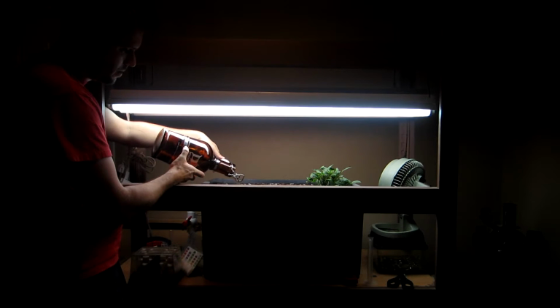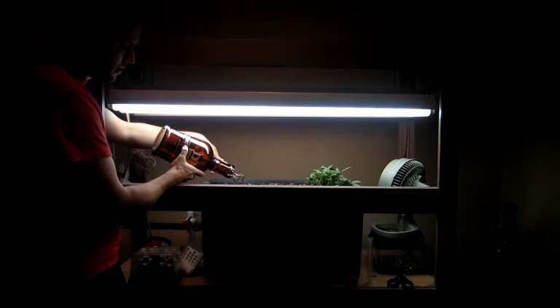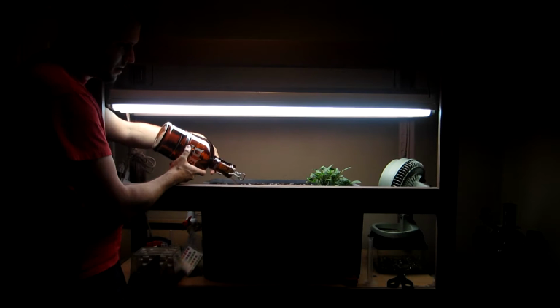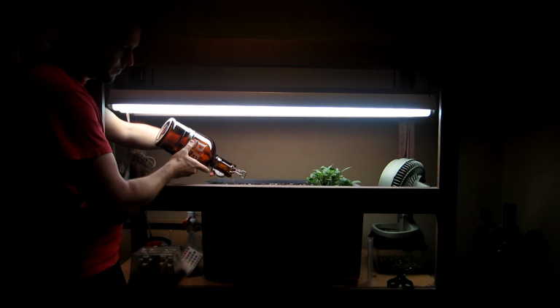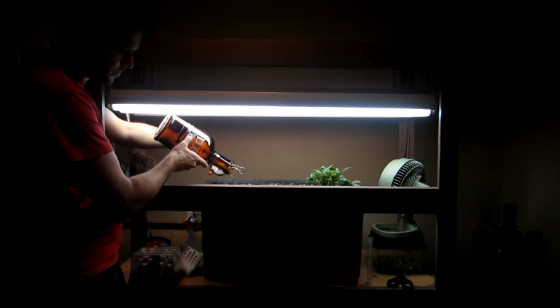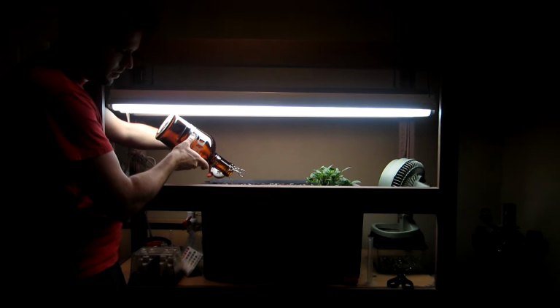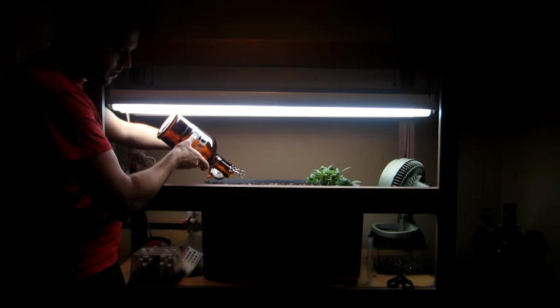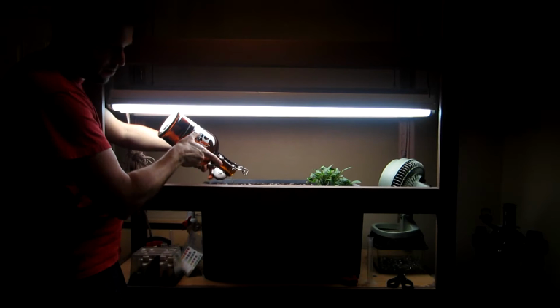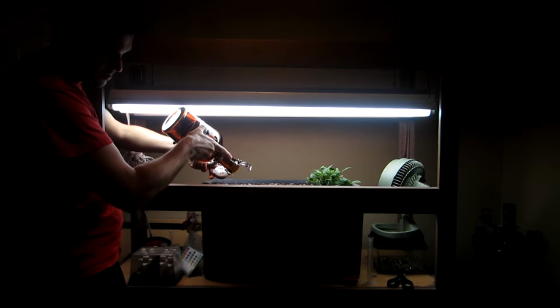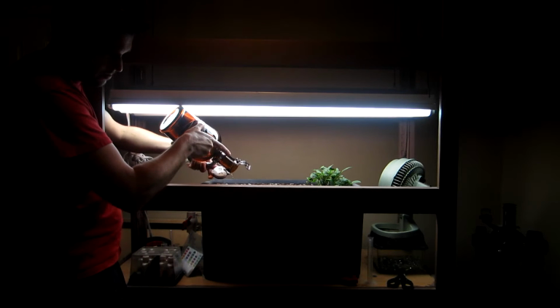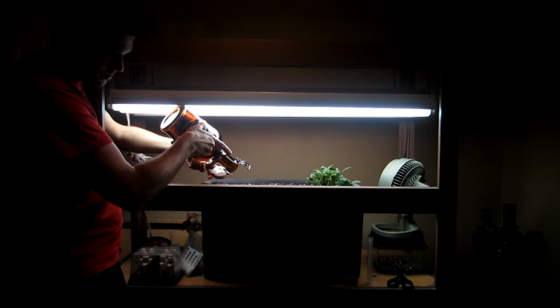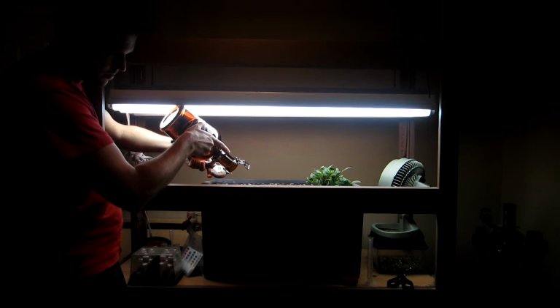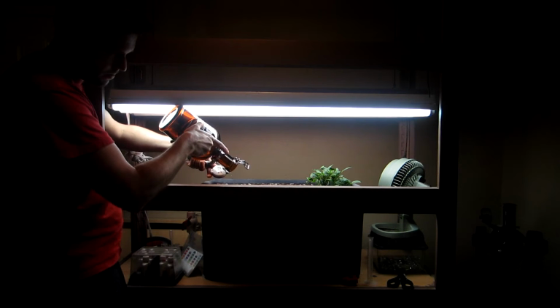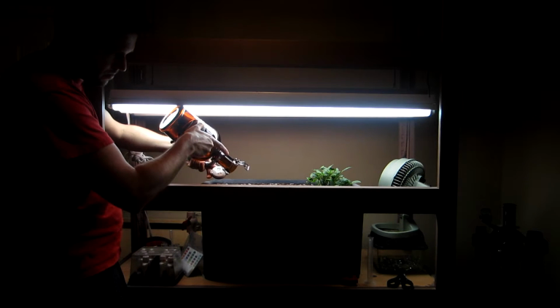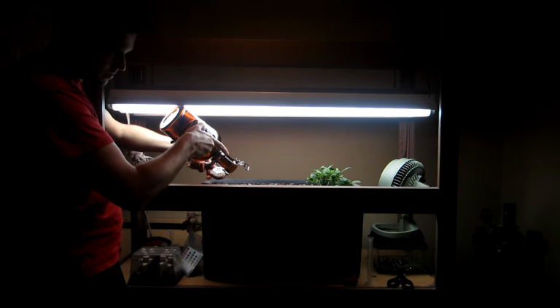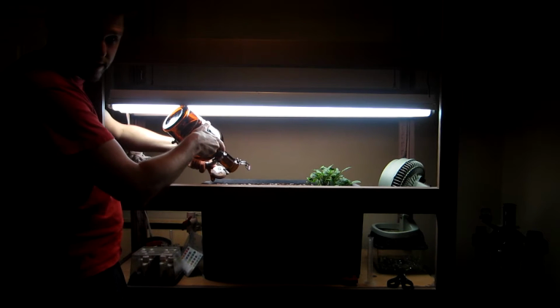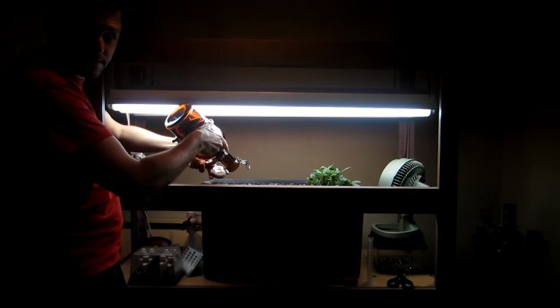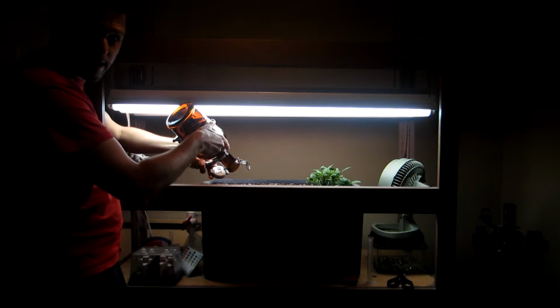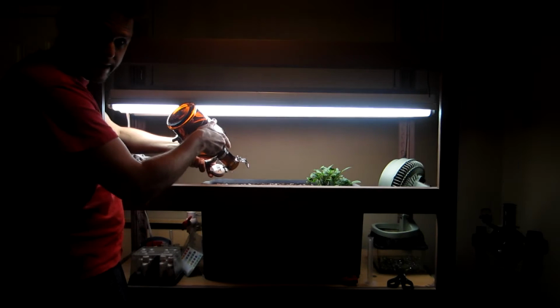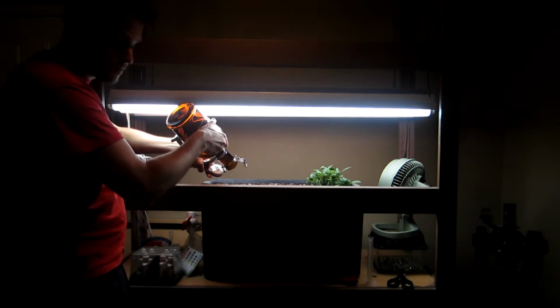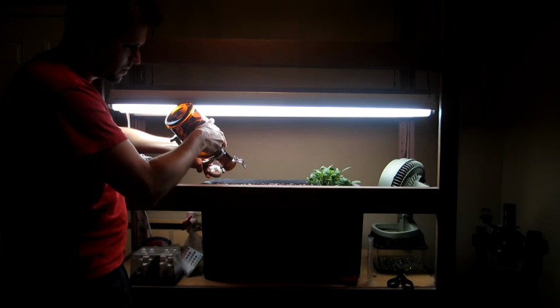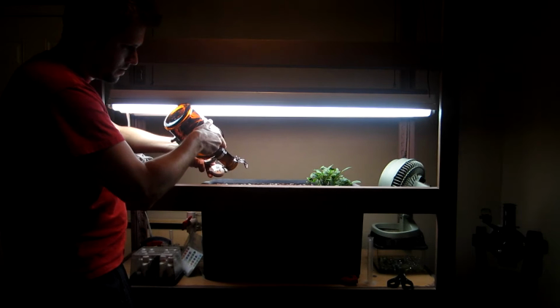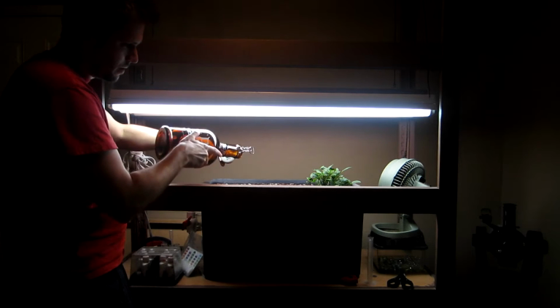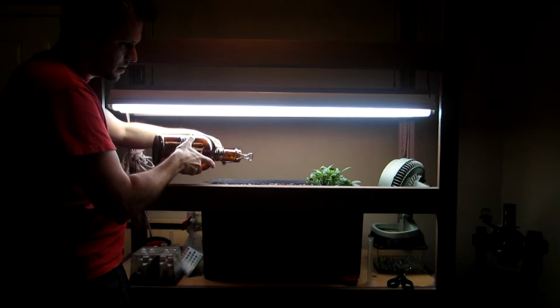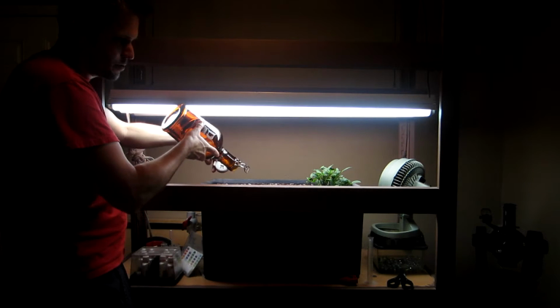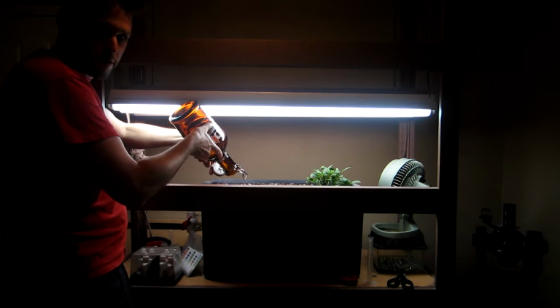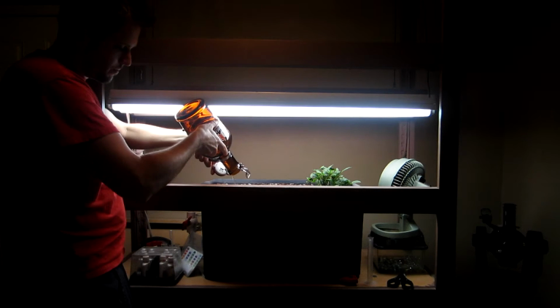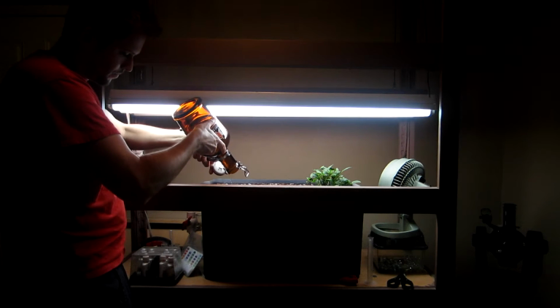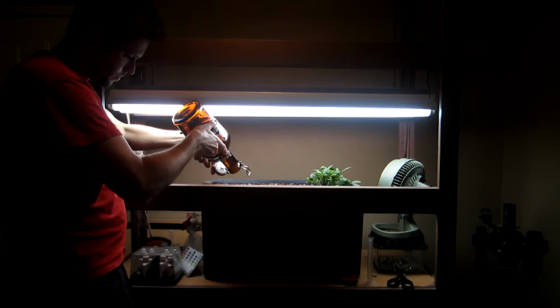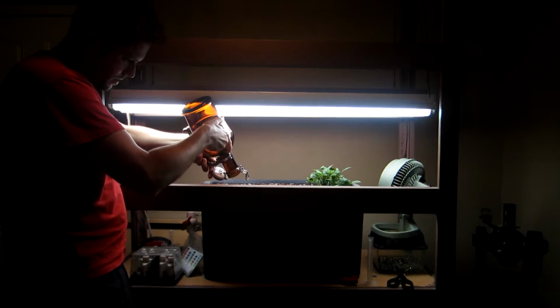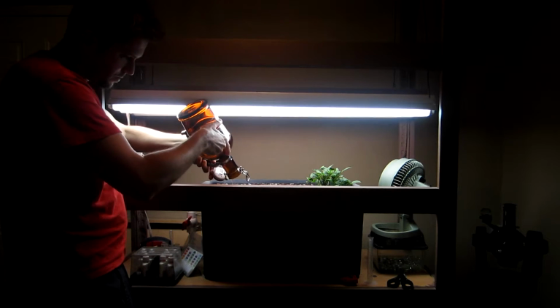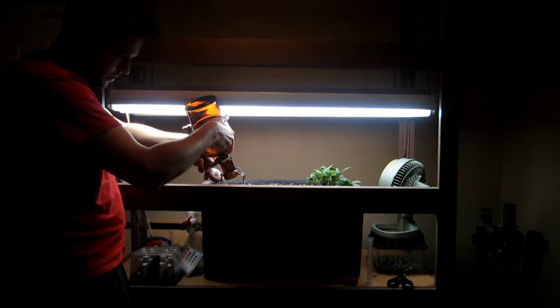As you can see, the peppermint plant here is doing pretty good. It's now been in the system for nine days, and it's got some new growth on it.